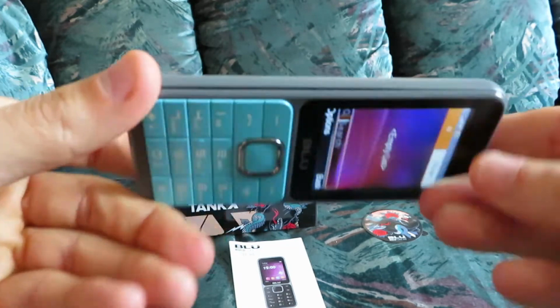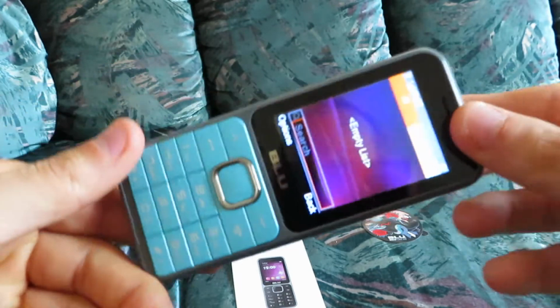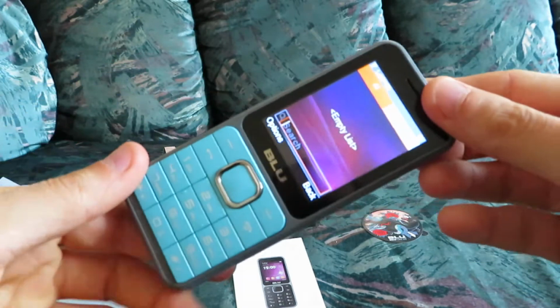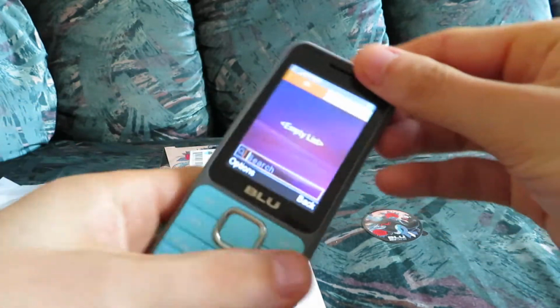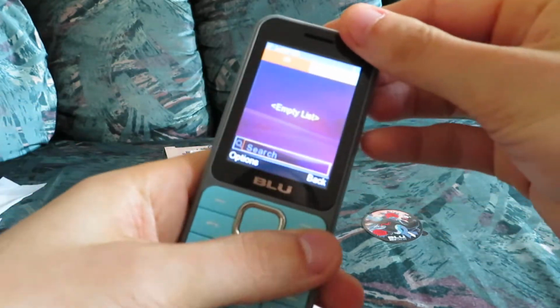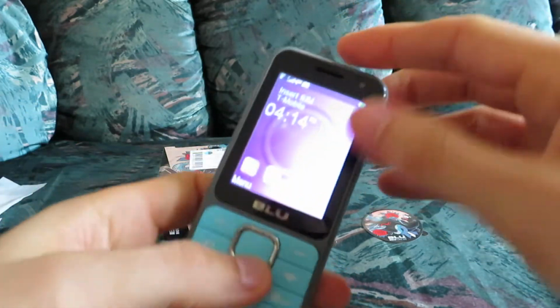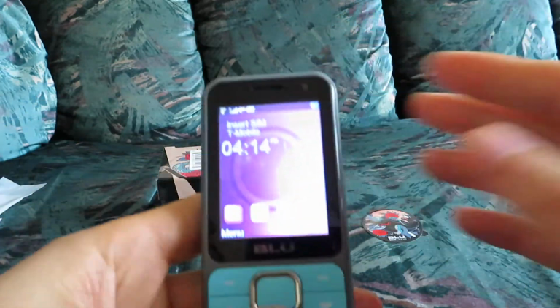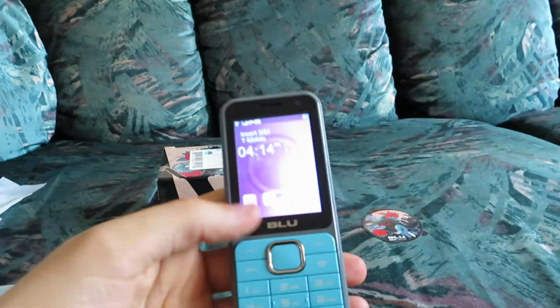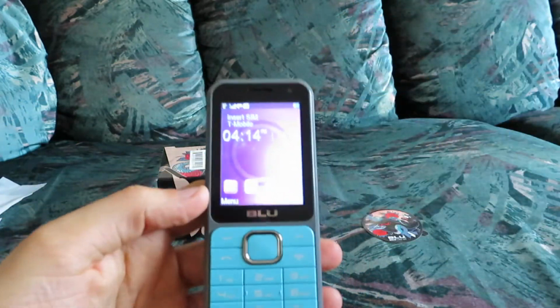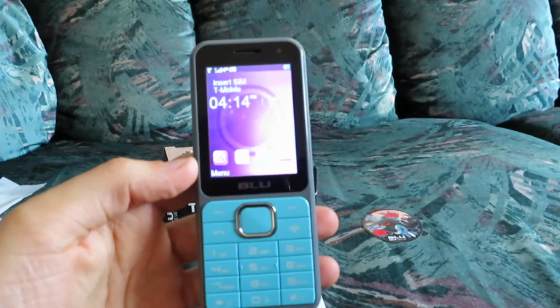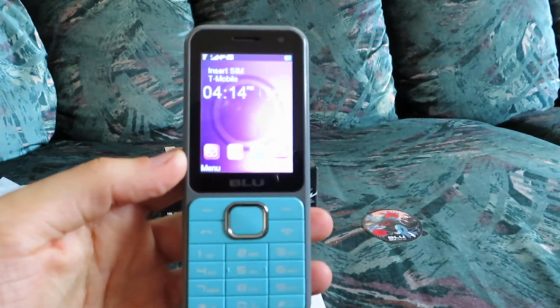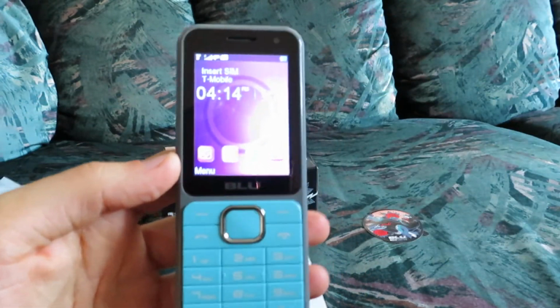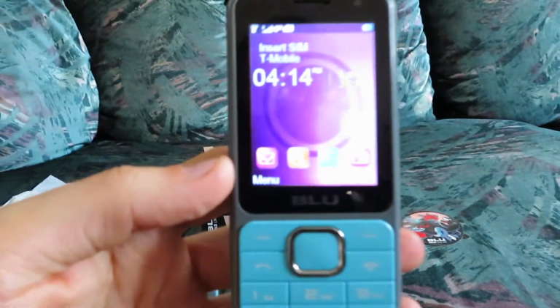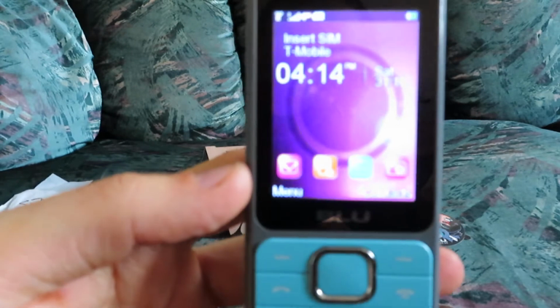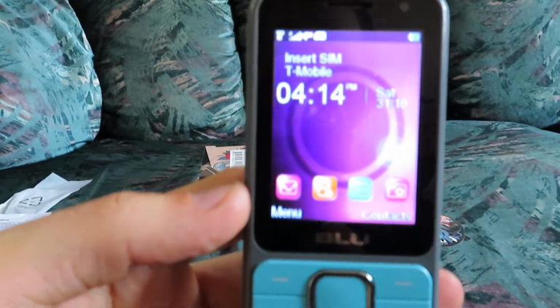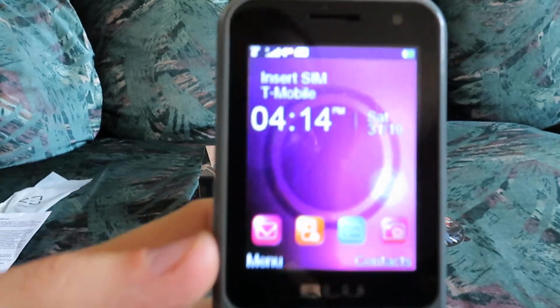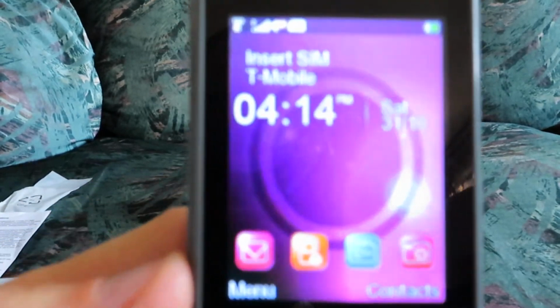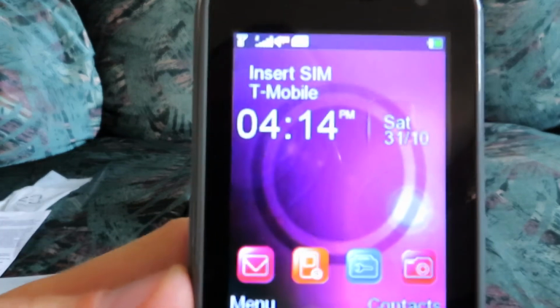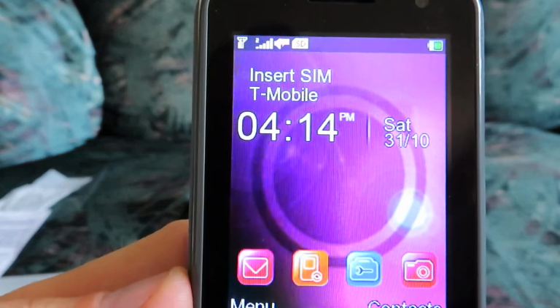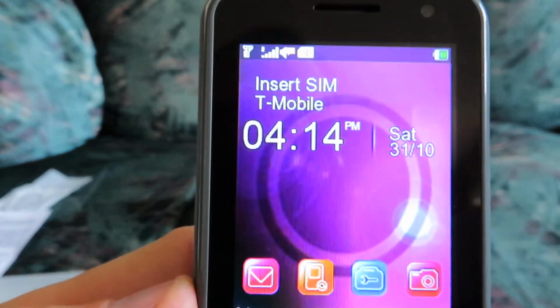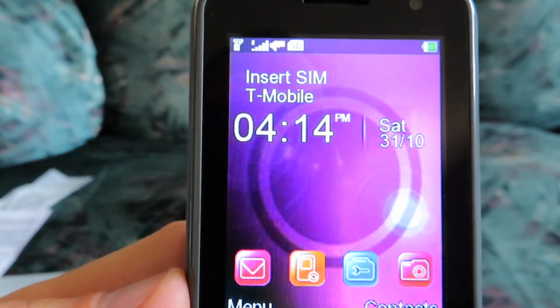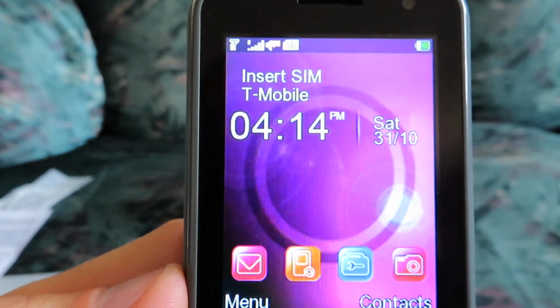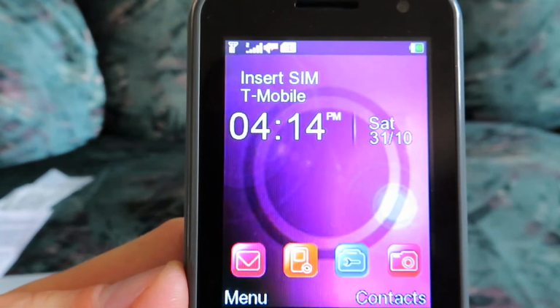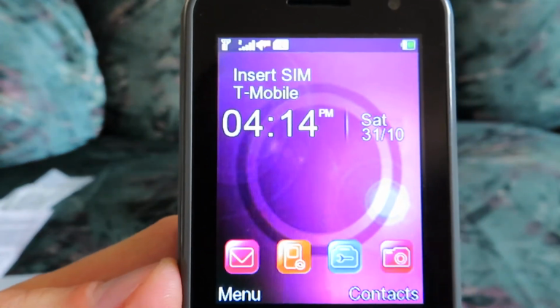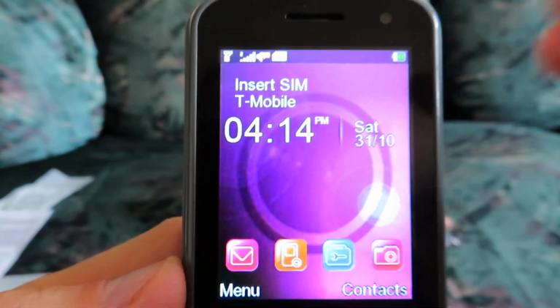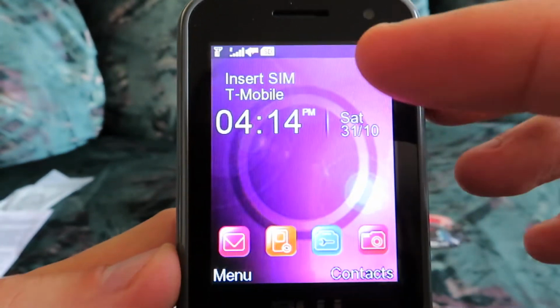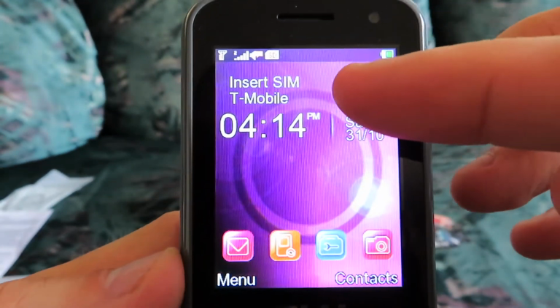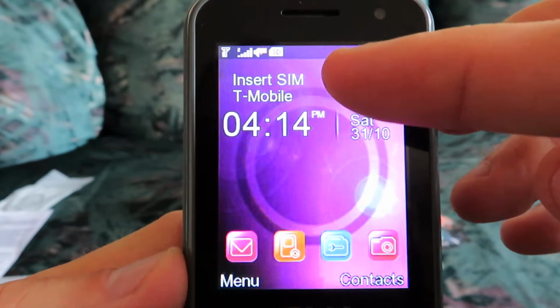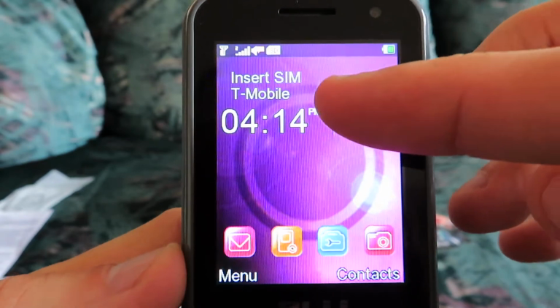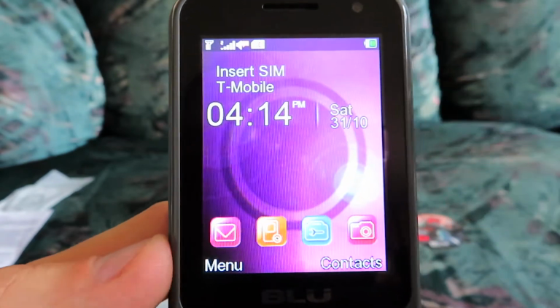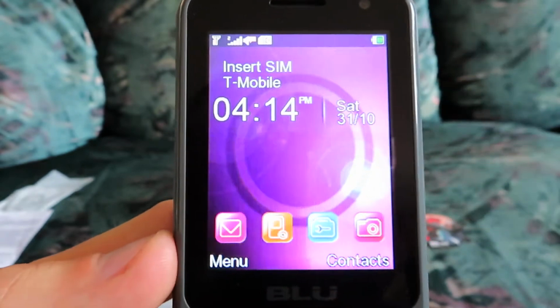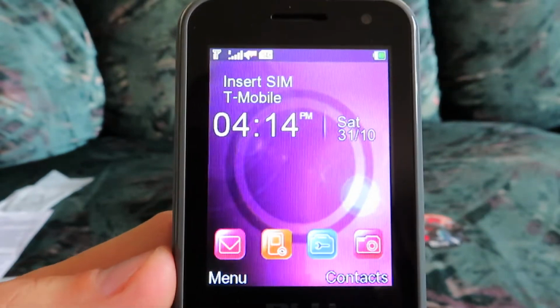So this is the phone — a very large screen, actually, which is a very pleasant surprise. Here's the phone; you can see I have T-Mobile. There are options to put two SIM cards in, but I just put one in.